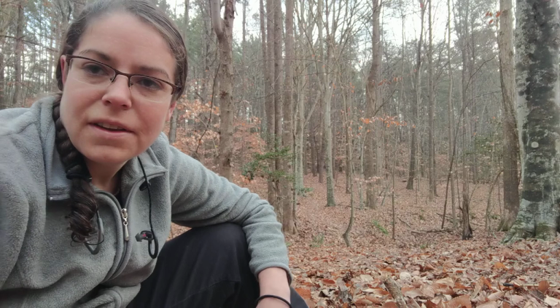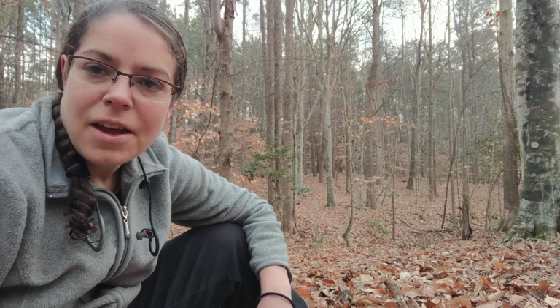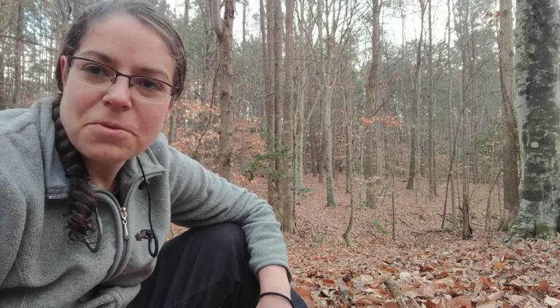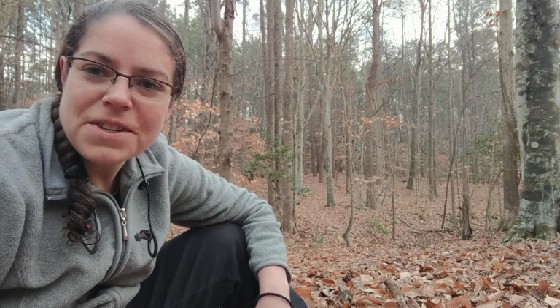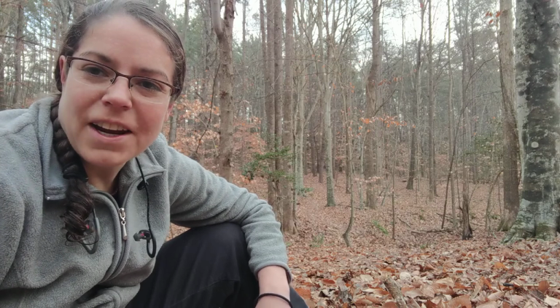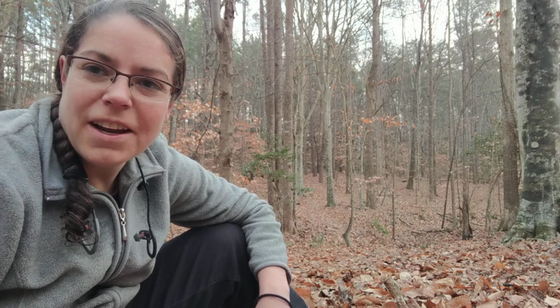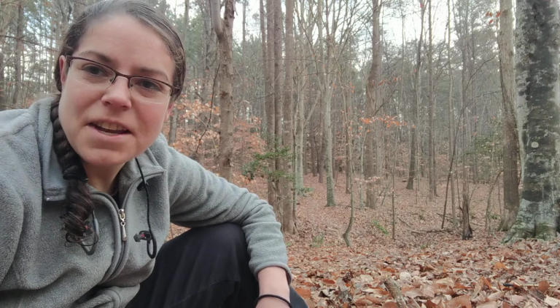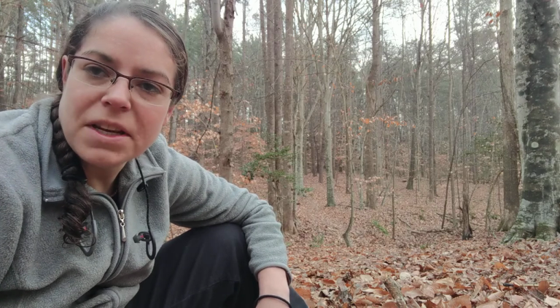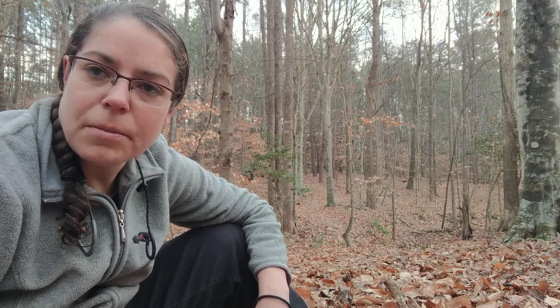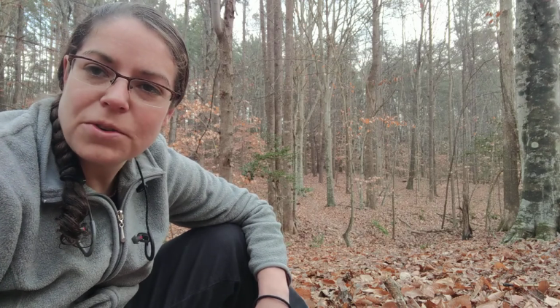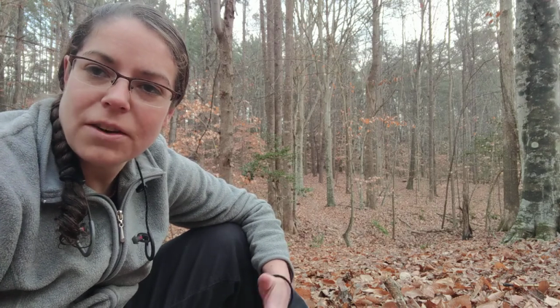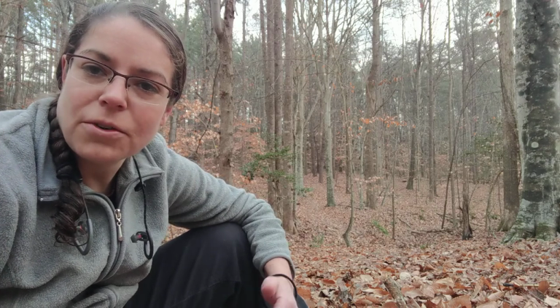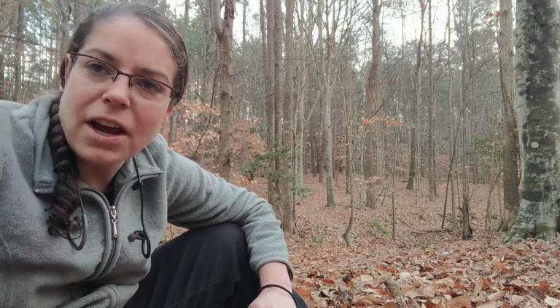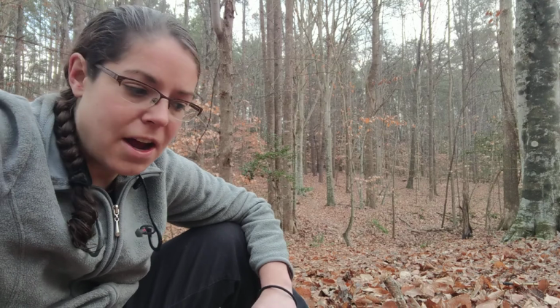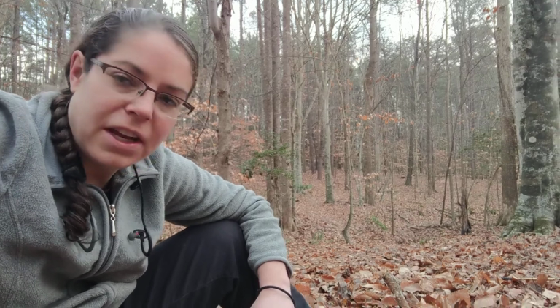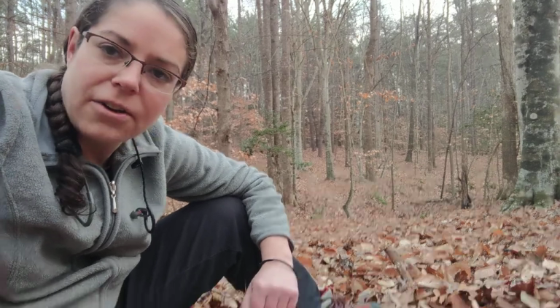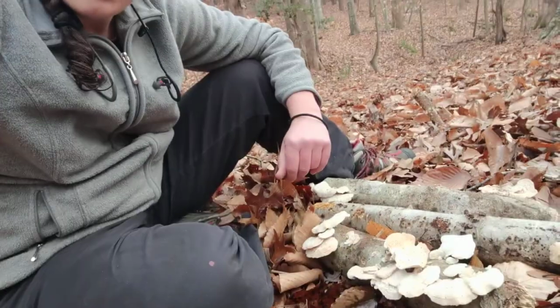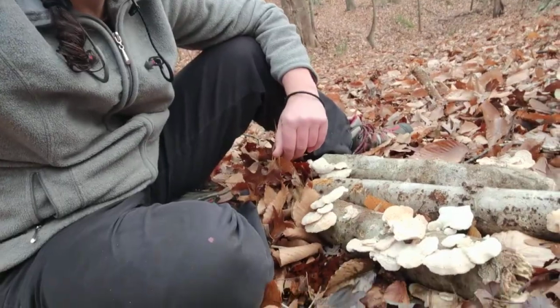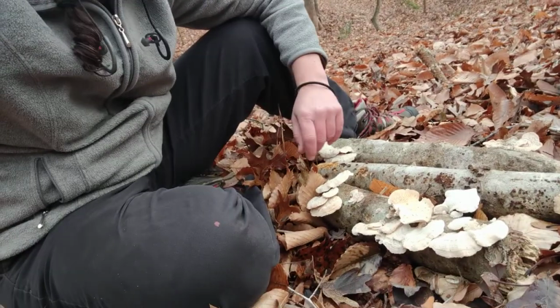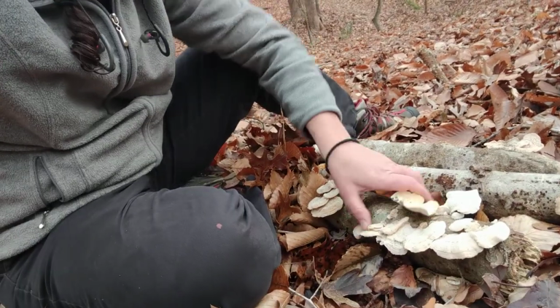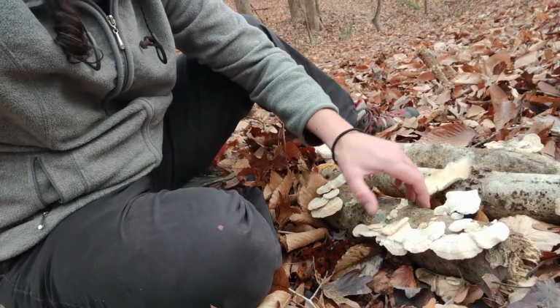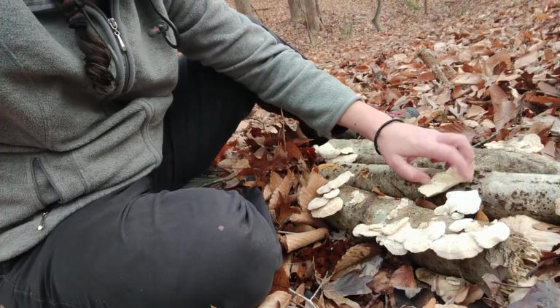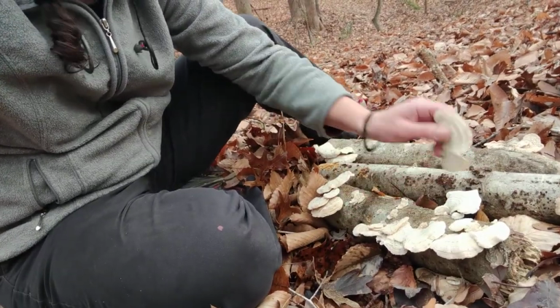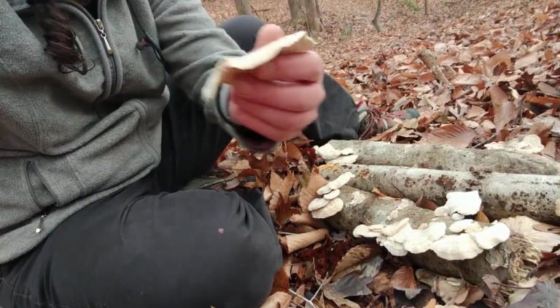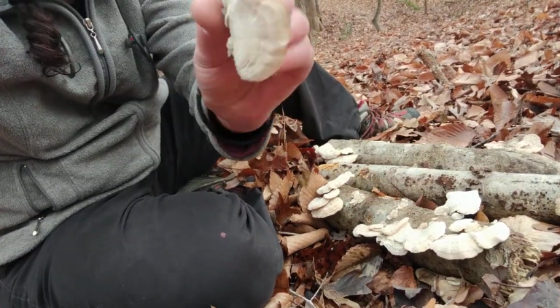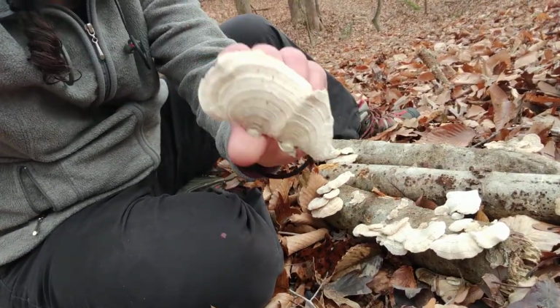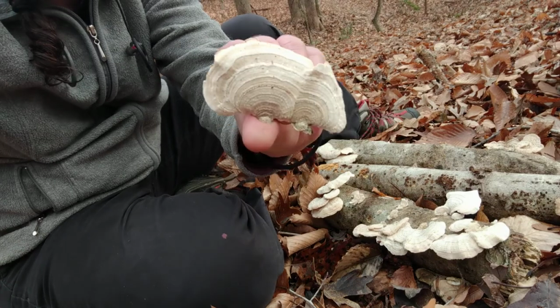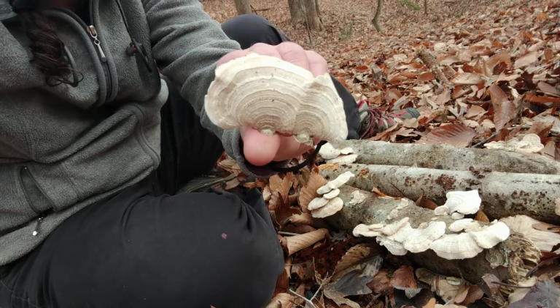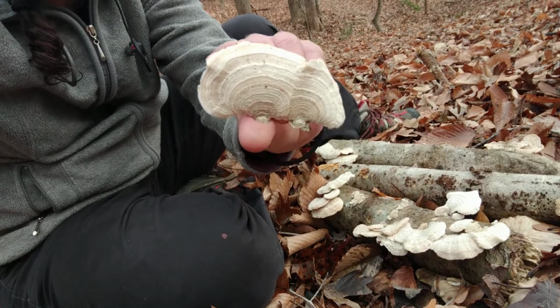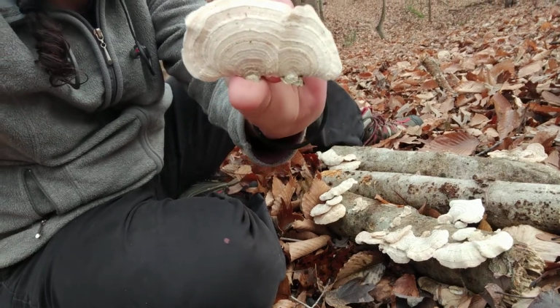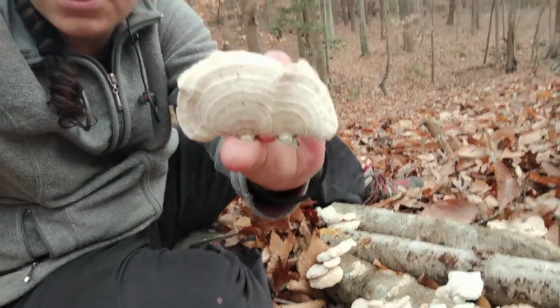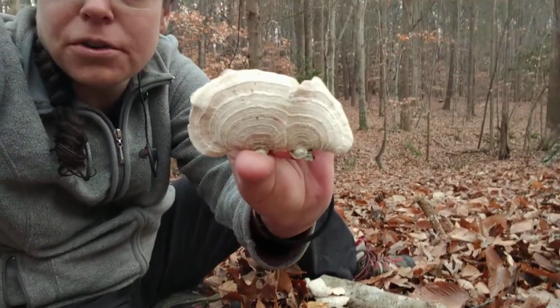Hey mushroom nerds, it's Anna. It is mid-December 2020 in Raleigh, North Carolina. I am looking down at a collection of a very common mushroom that is considered a look-alike for the turkey tail mushroom.